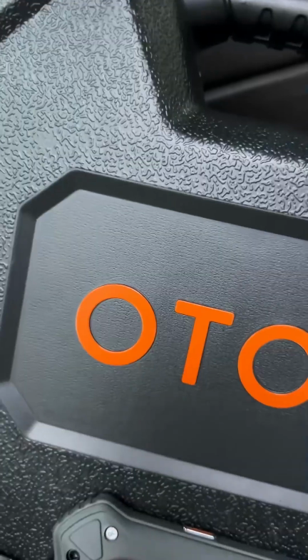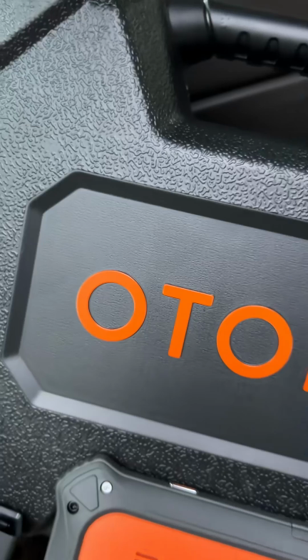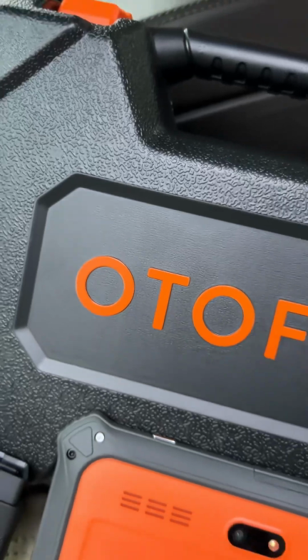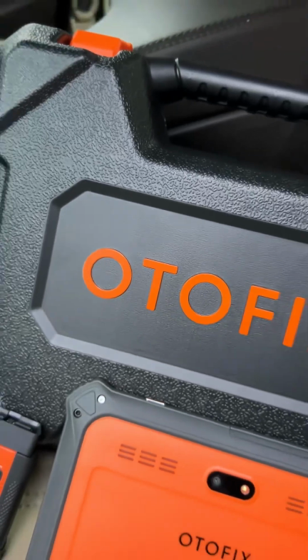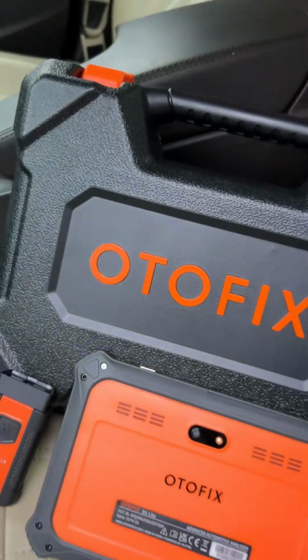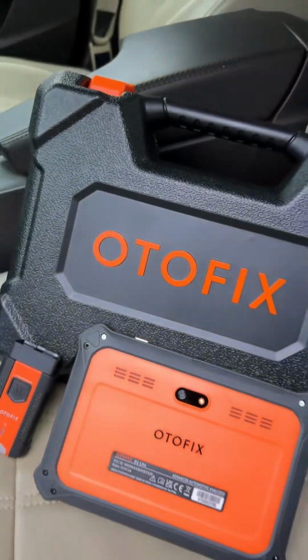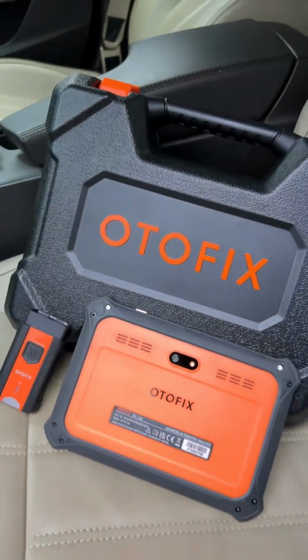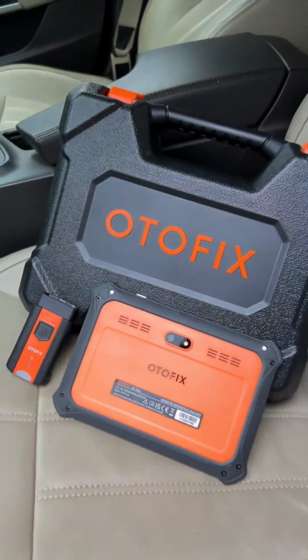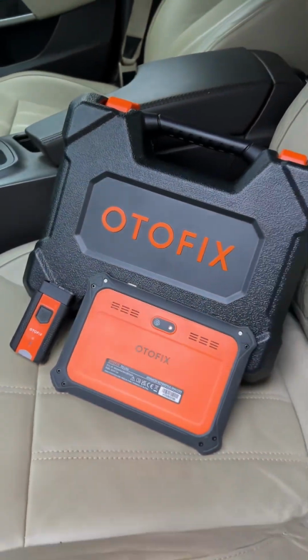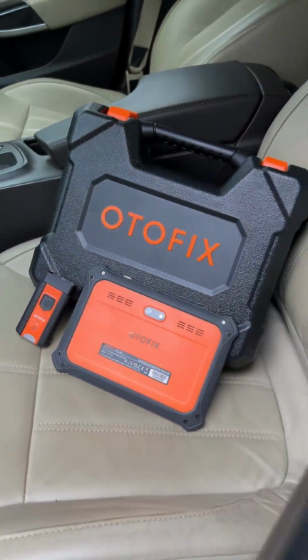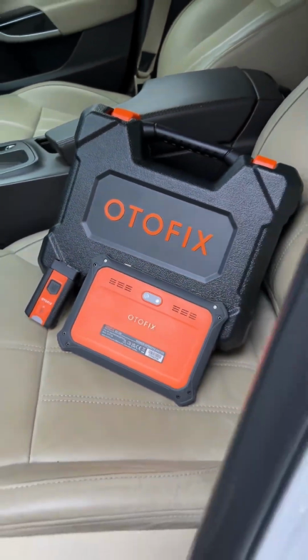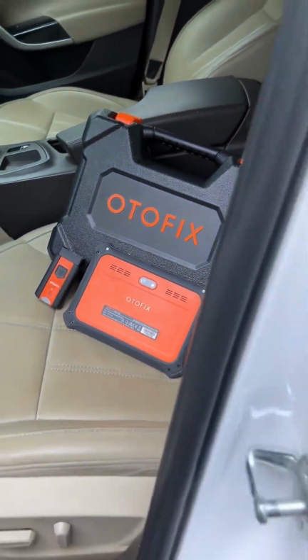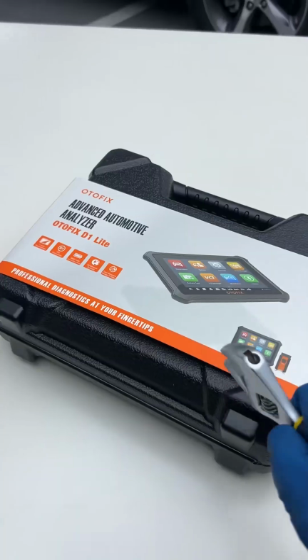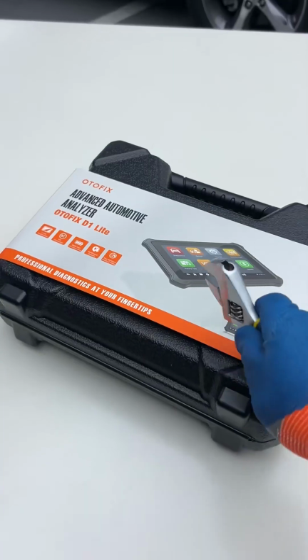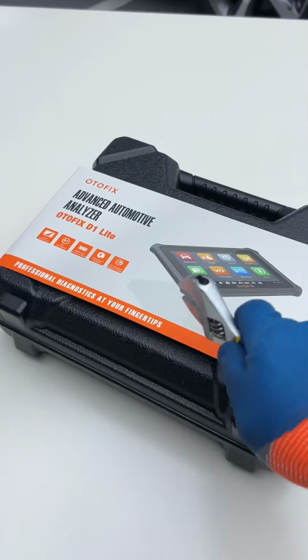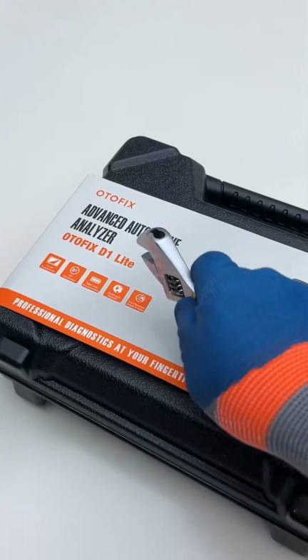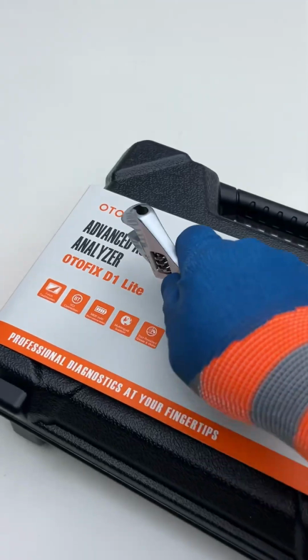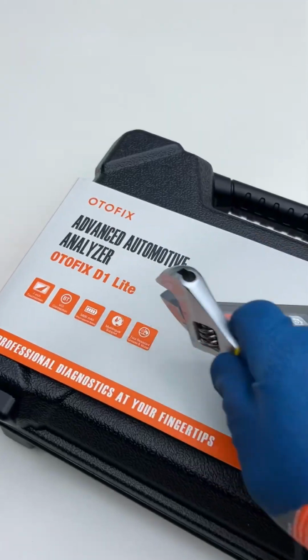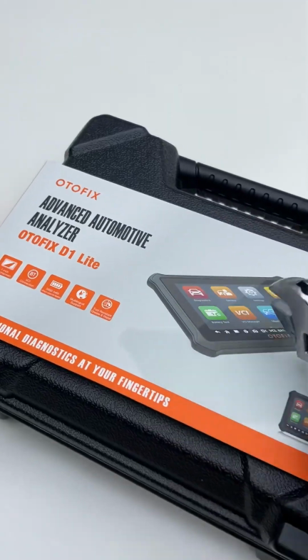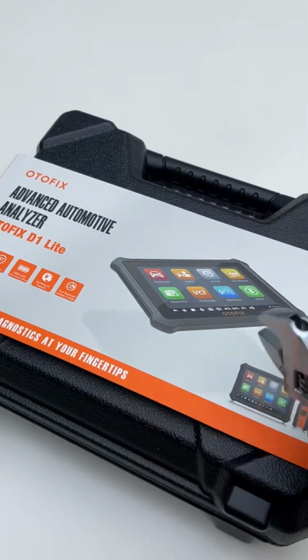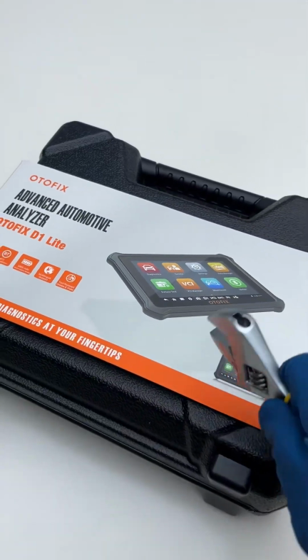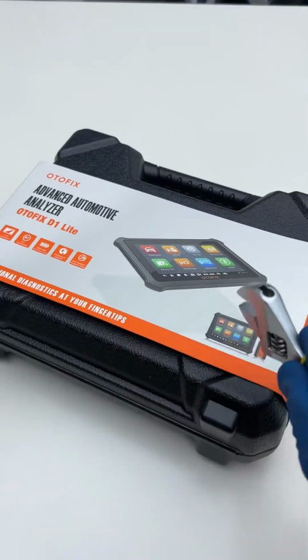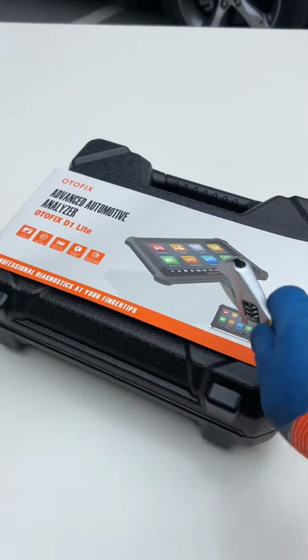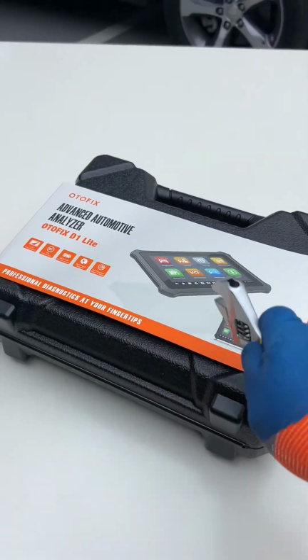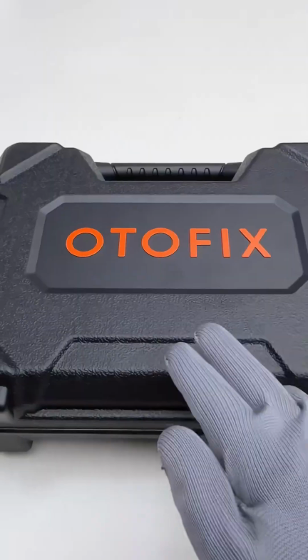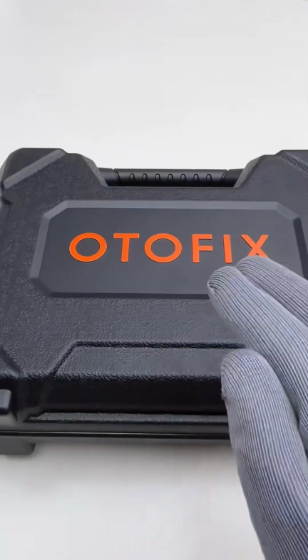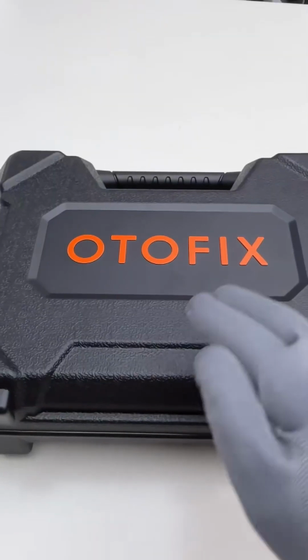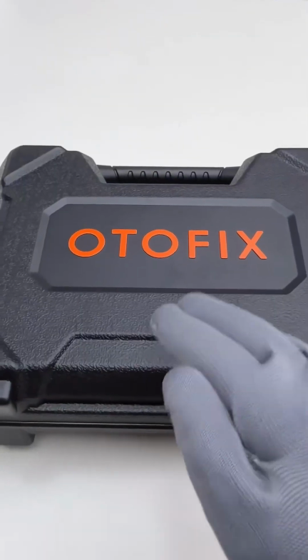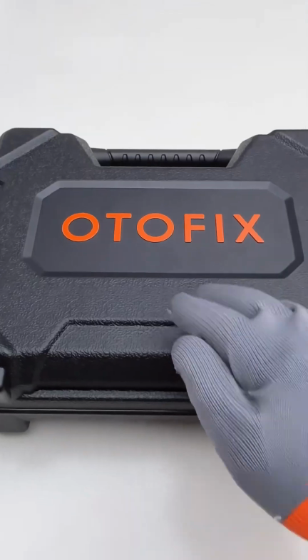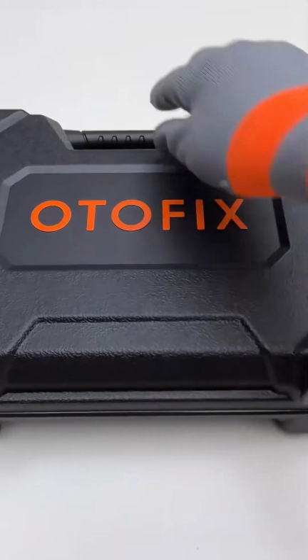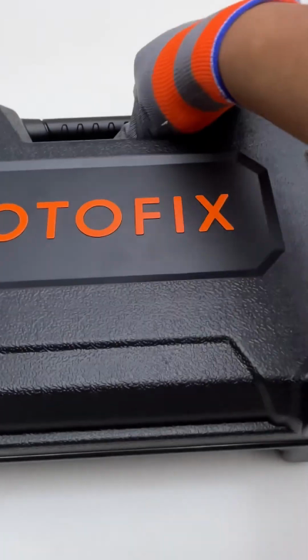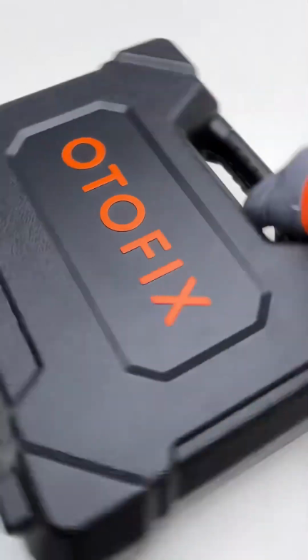Today I am going to introduce you to this bi-directional diagnostic tool, the Otofix D1 Lite. This automotive diagnostic tool covers more than 150 car brands and over 10,000 types of vehicles worldwide manufactured from 1996 up to the current year 2024.